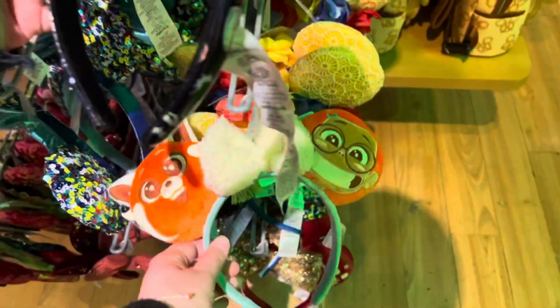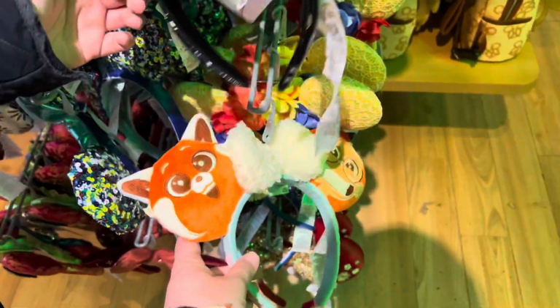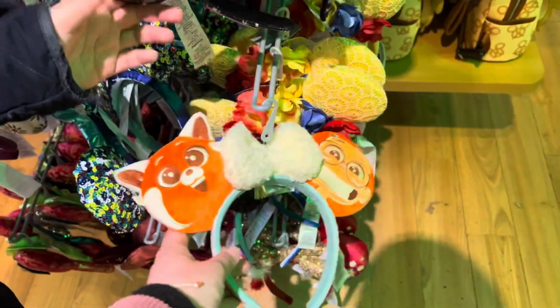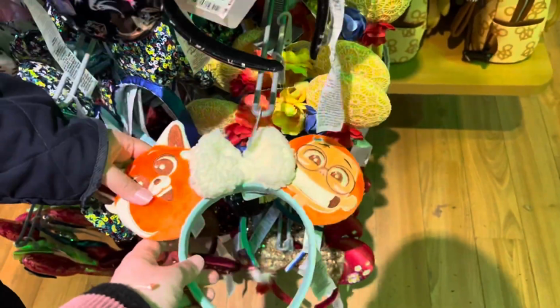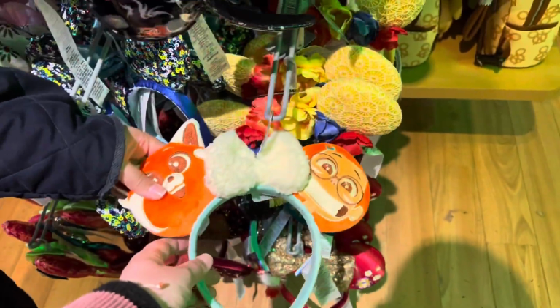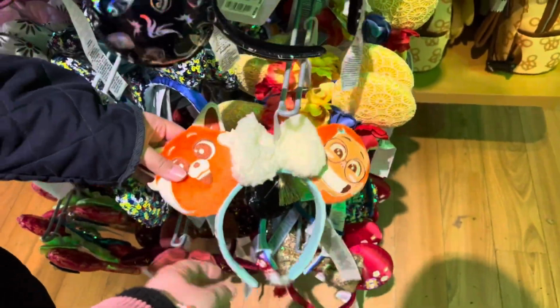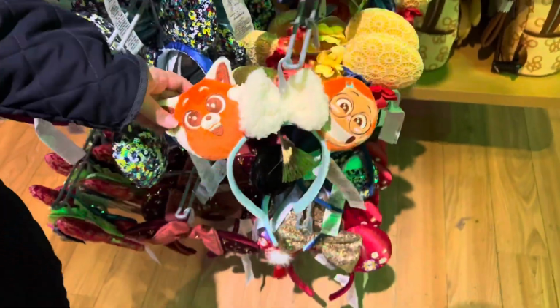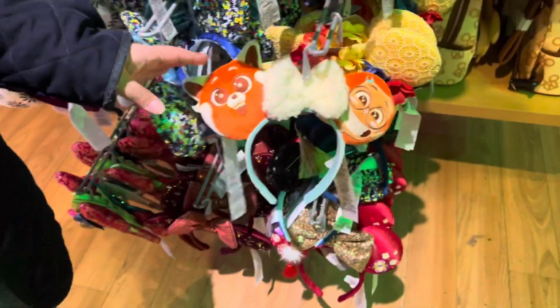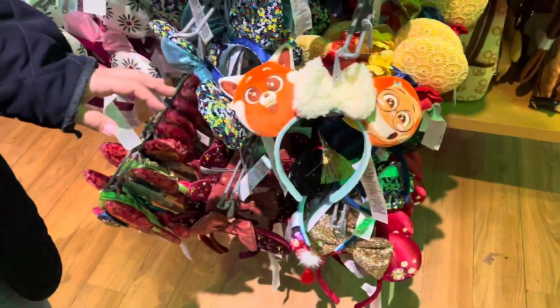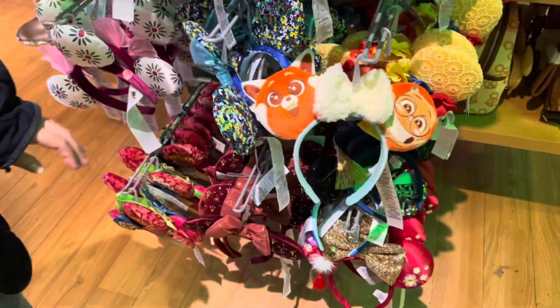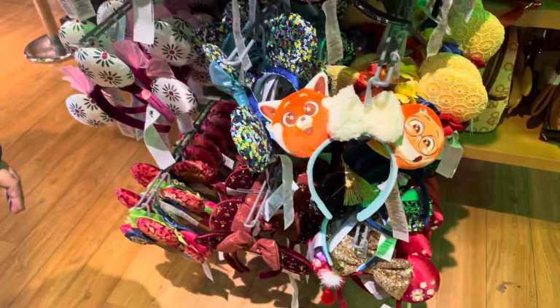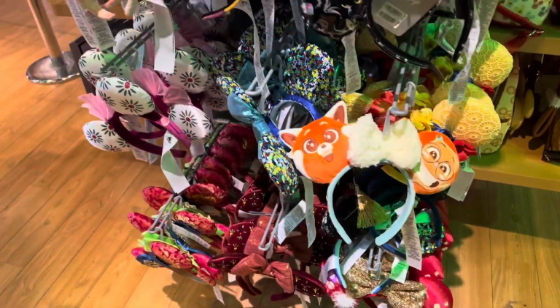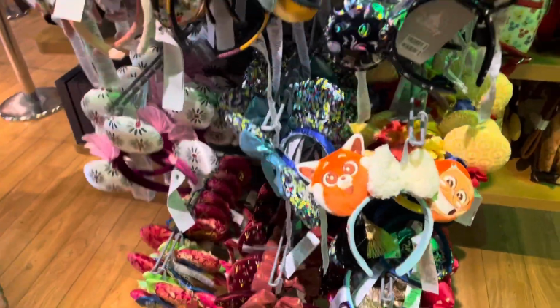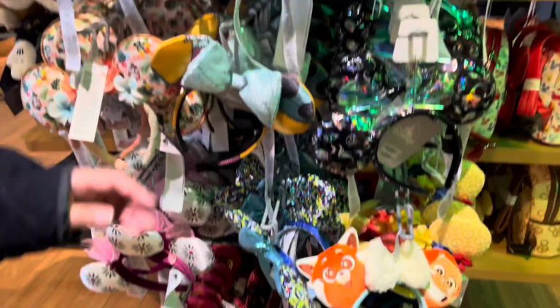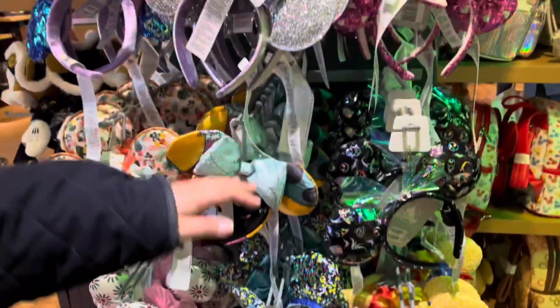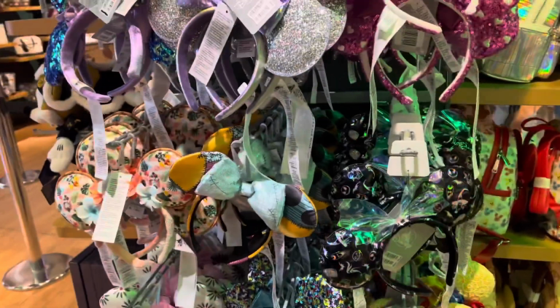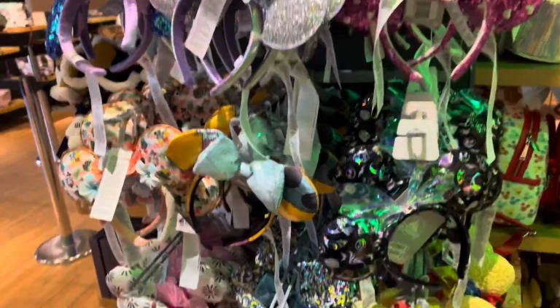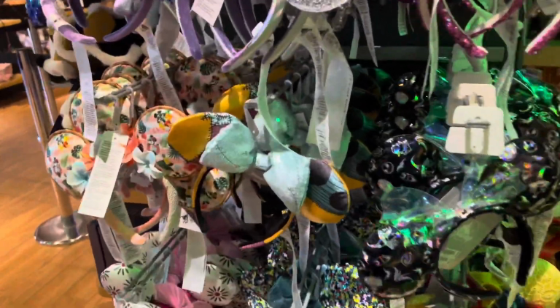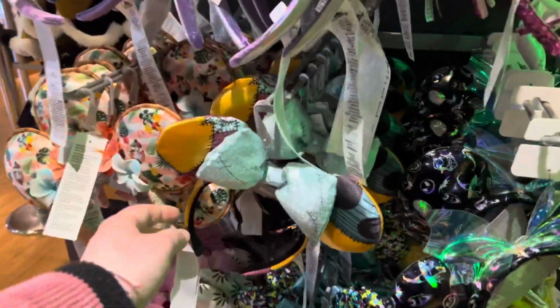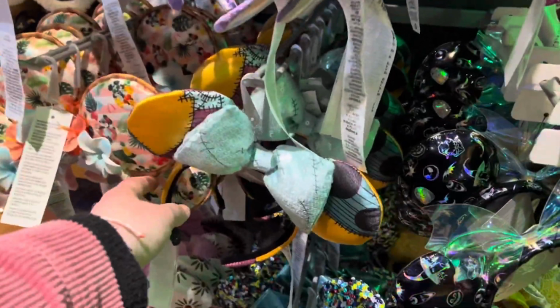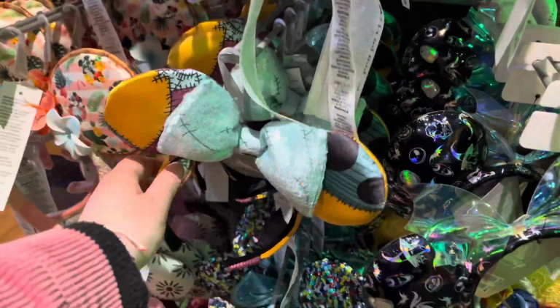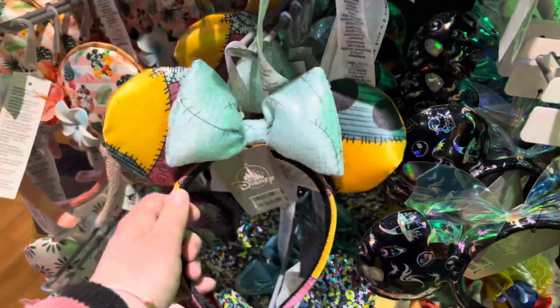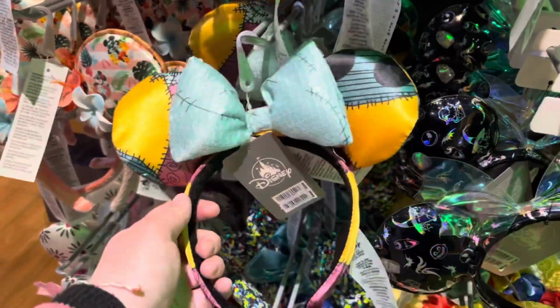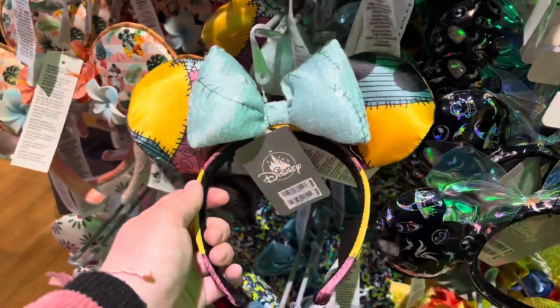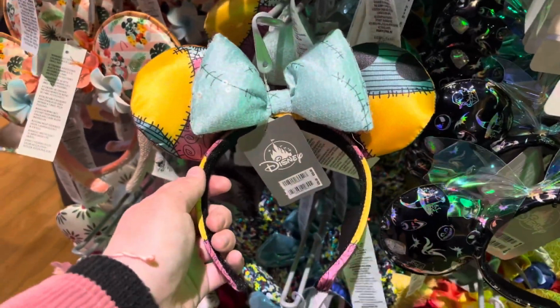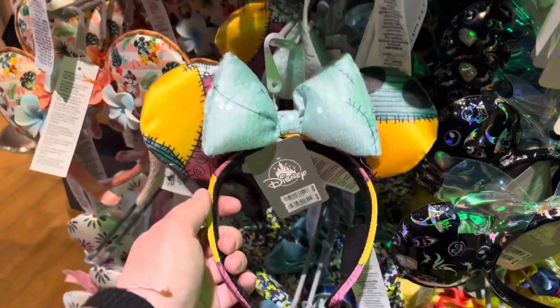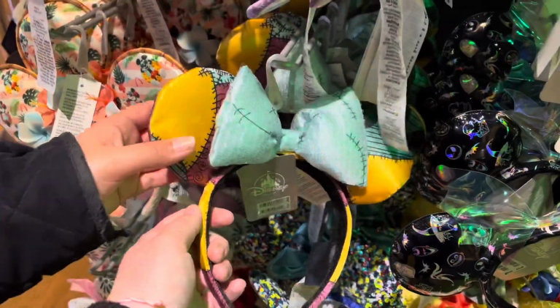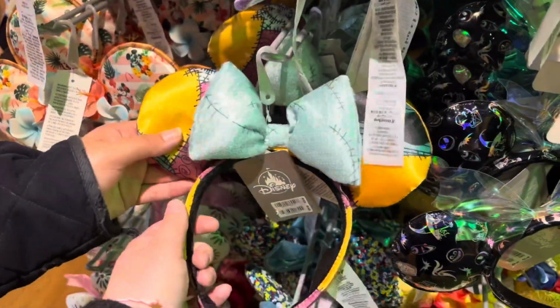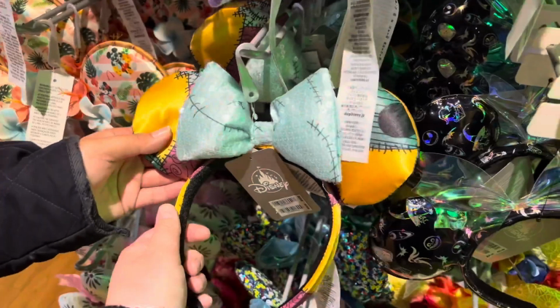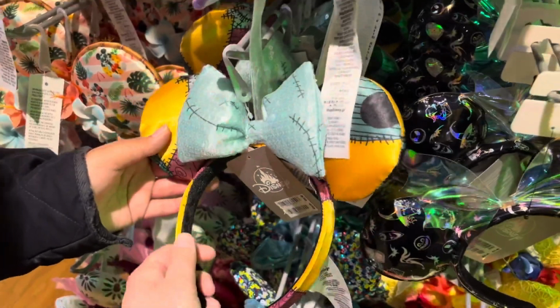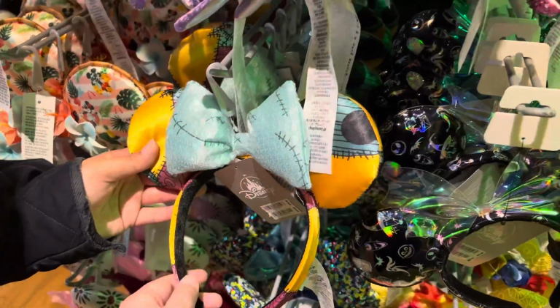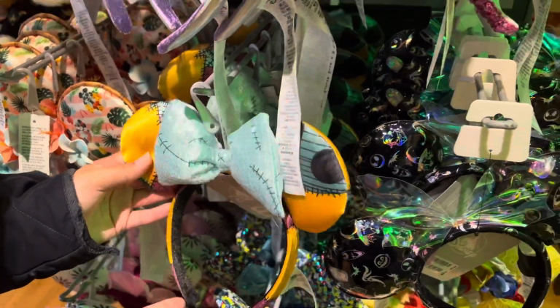Turning Red as well — it's adorable. I love this one, that's Sally. That's amazing.